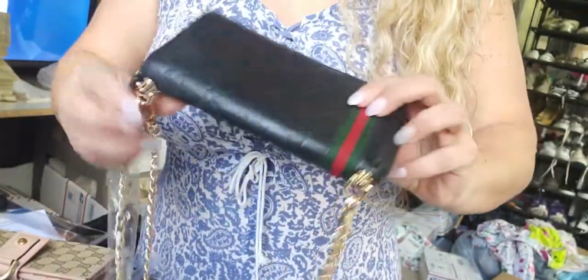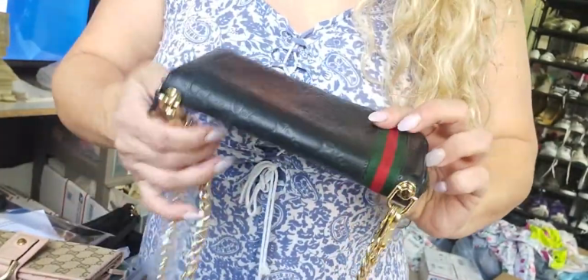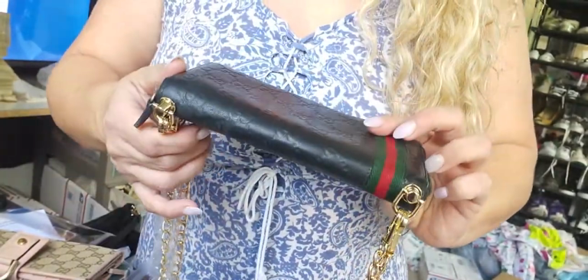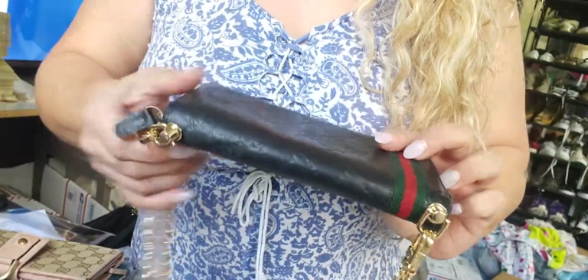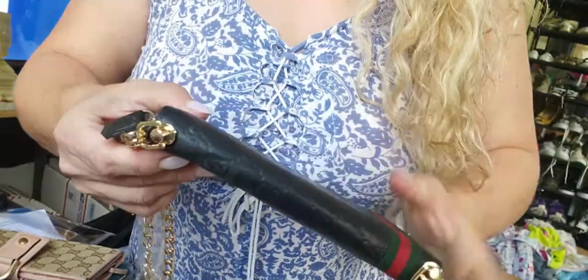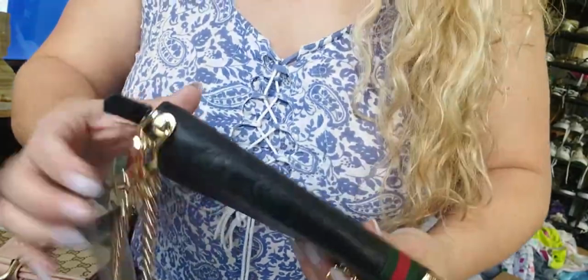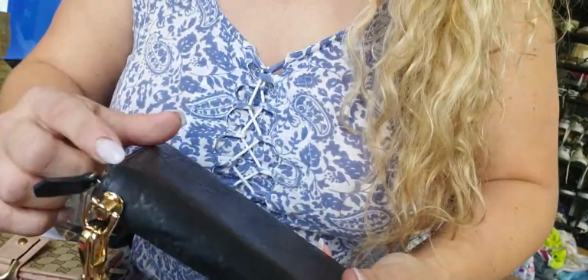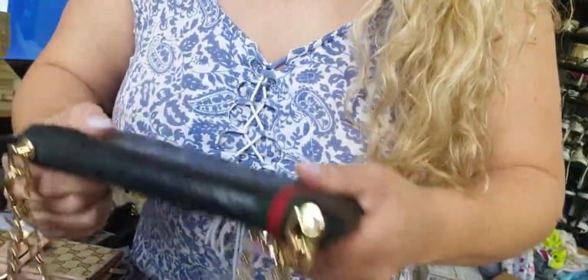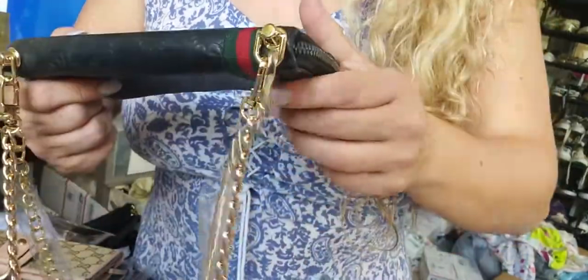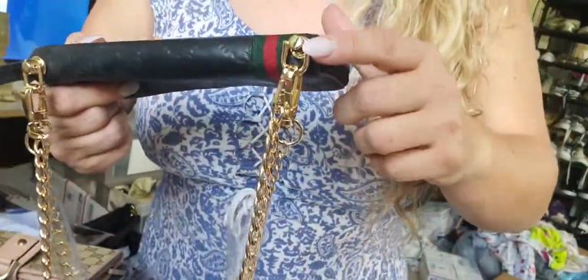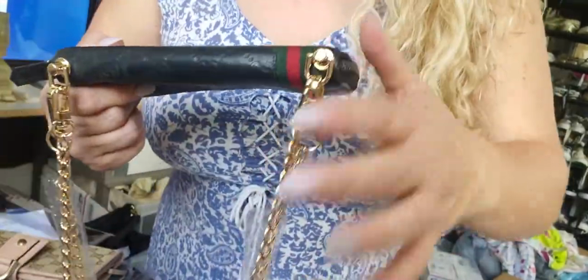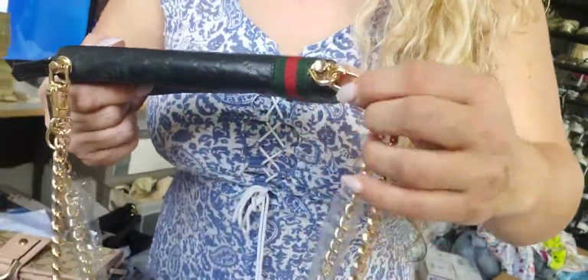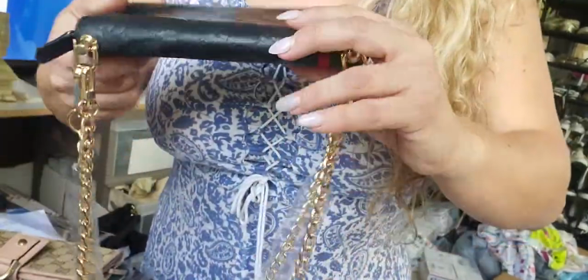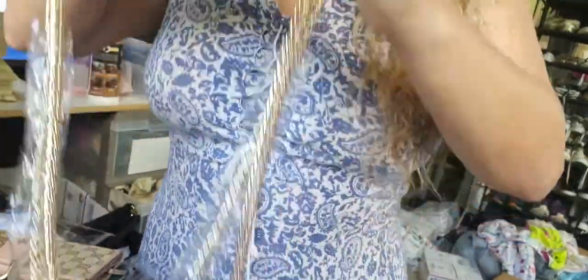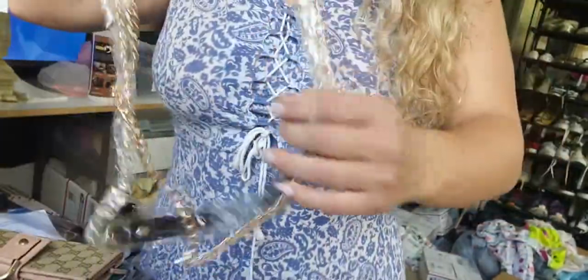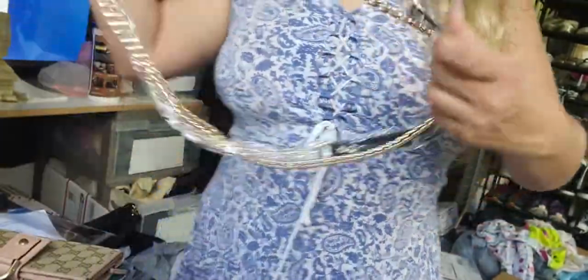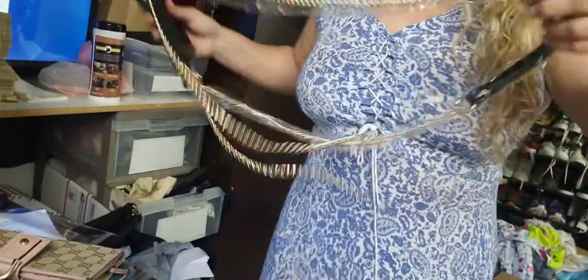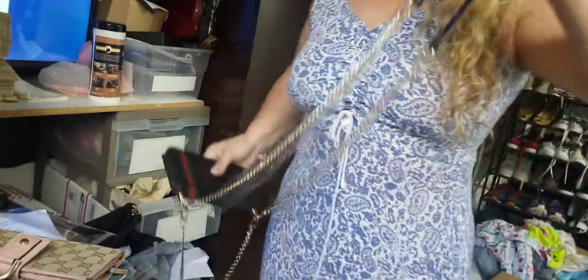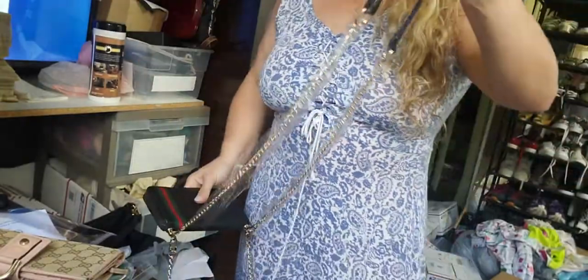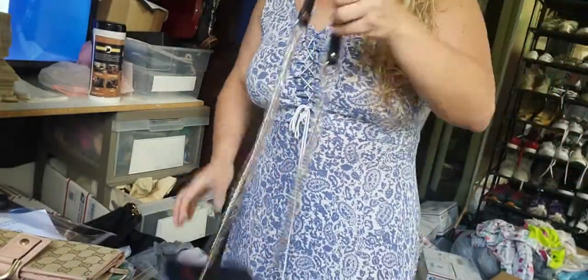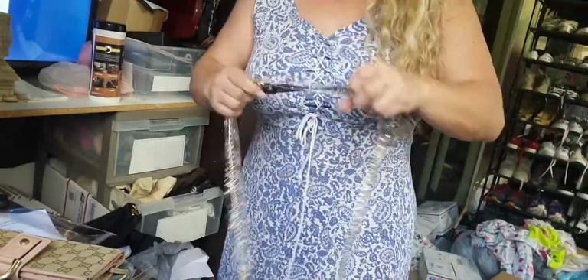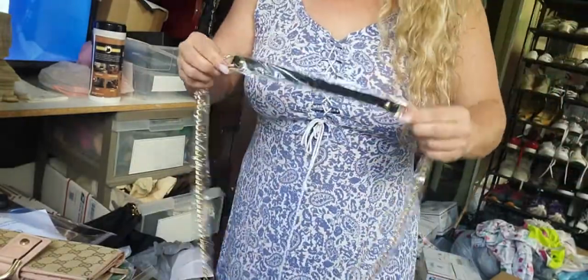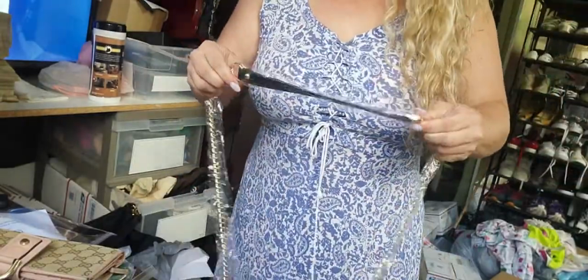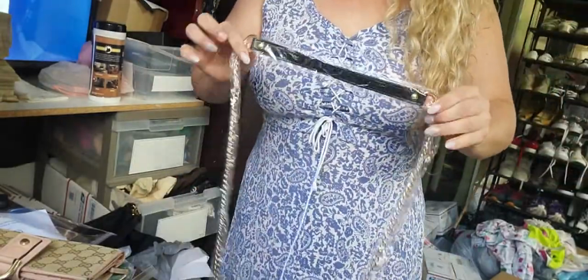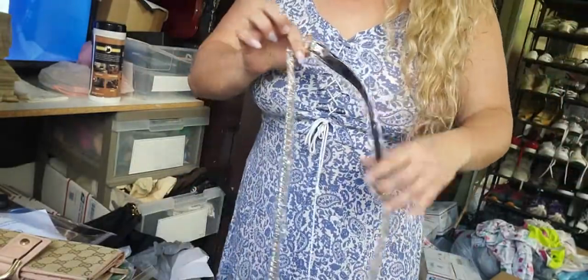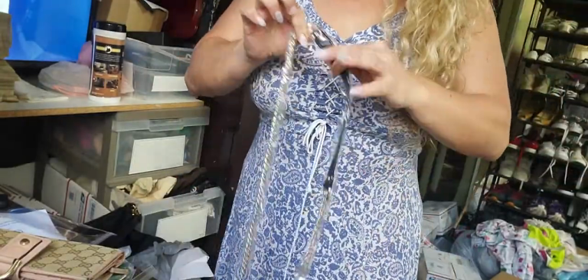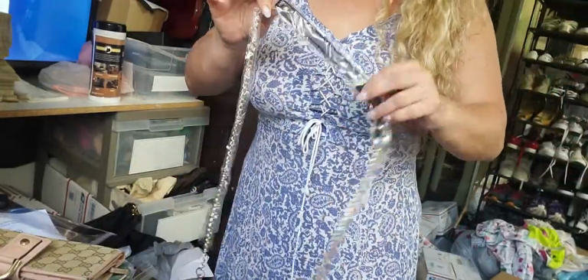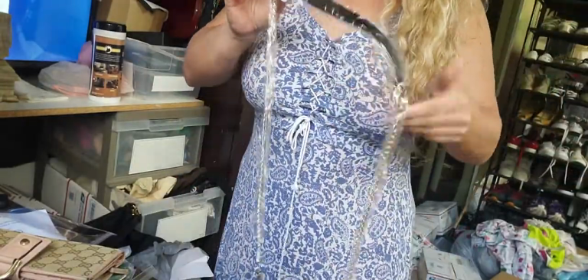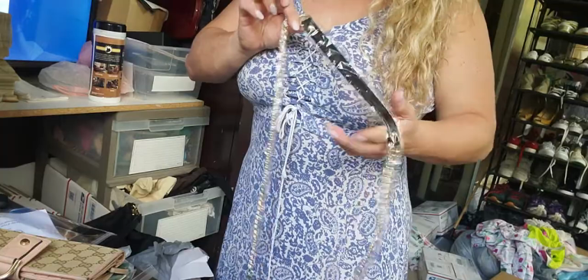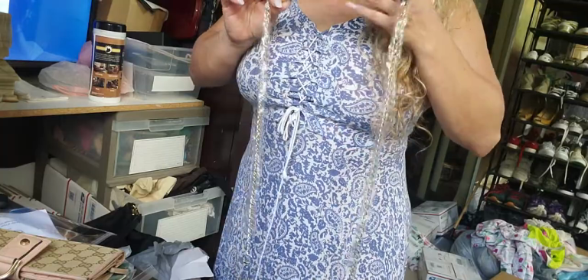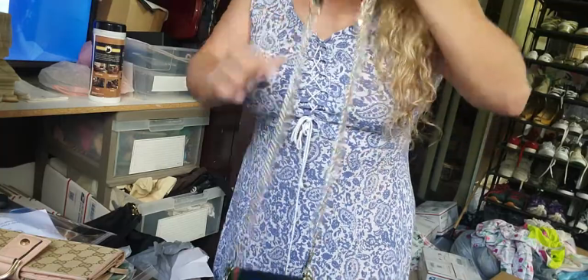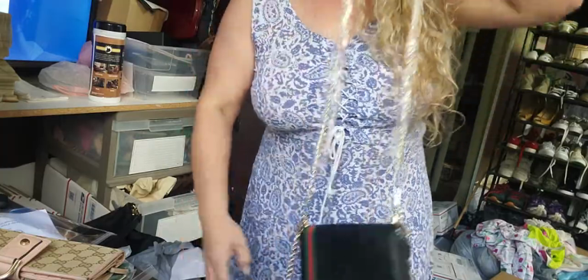It does show a little bit of rubbing on the edges as shown in the pictures. I am sending her an extra strap just because I love this one. This one has the black leather on top, so it gives it like another look.